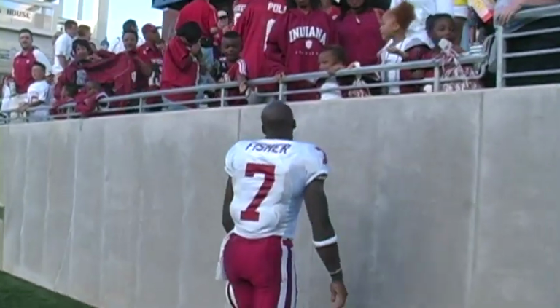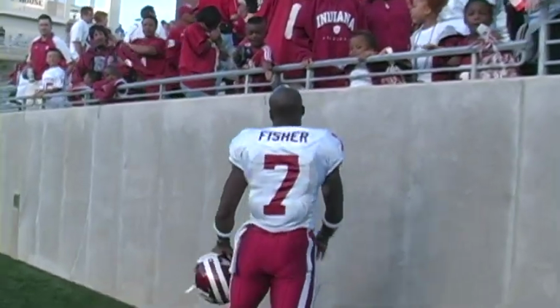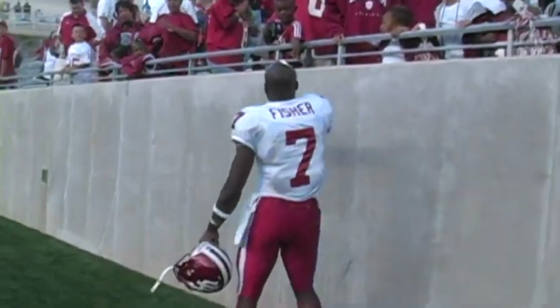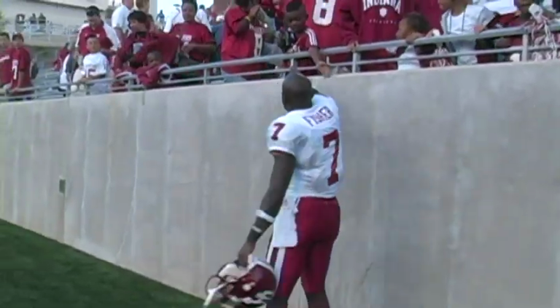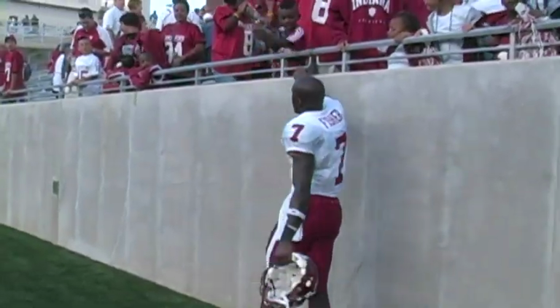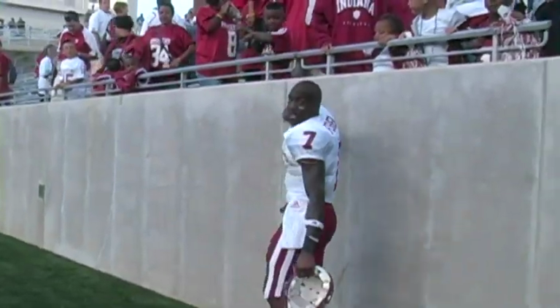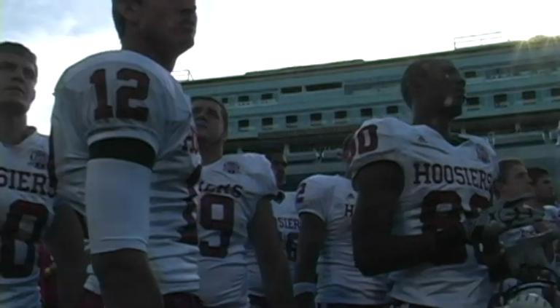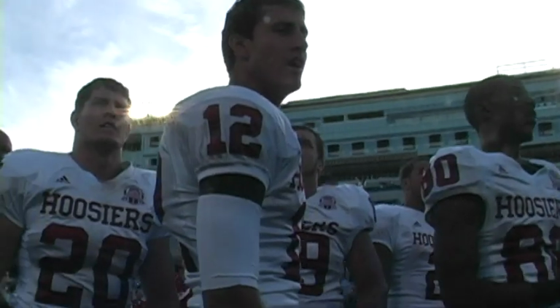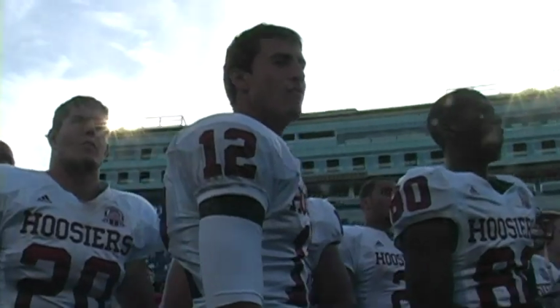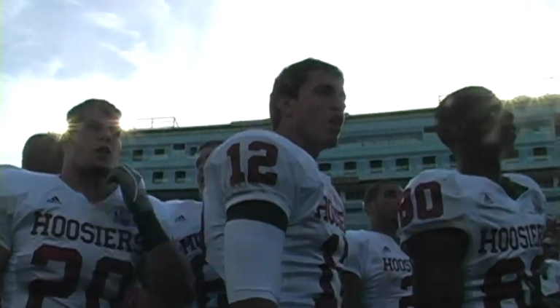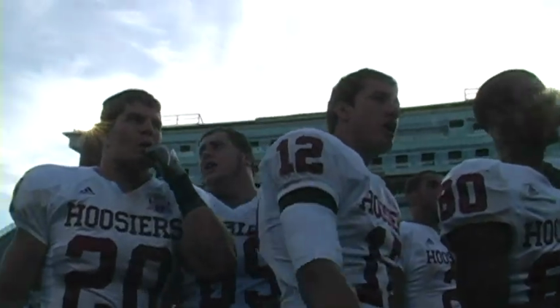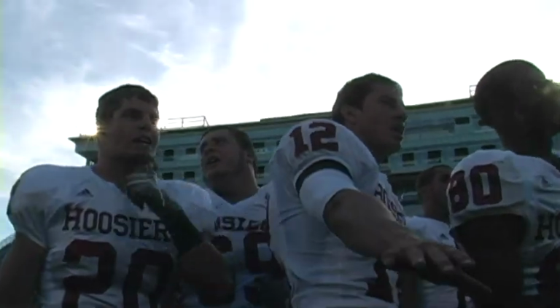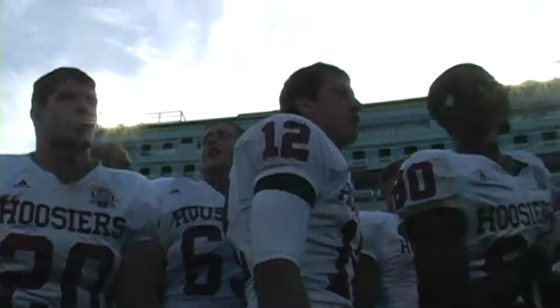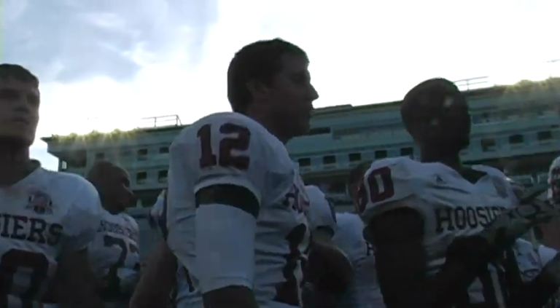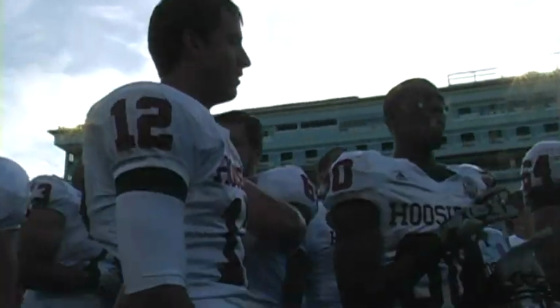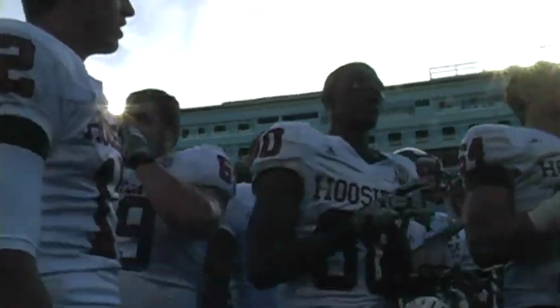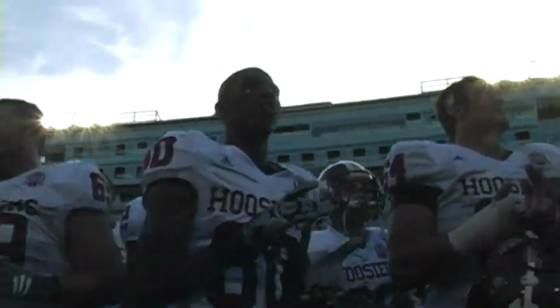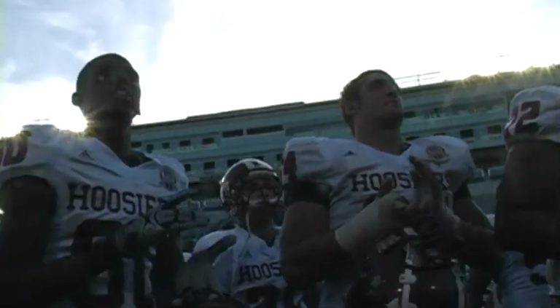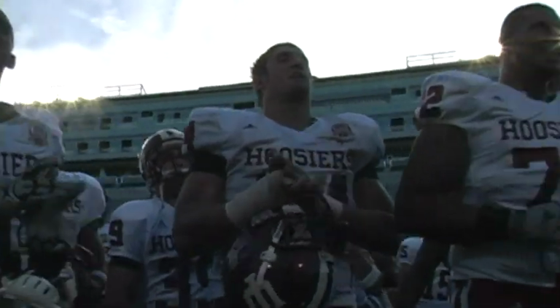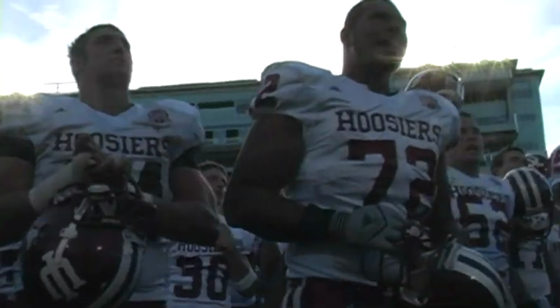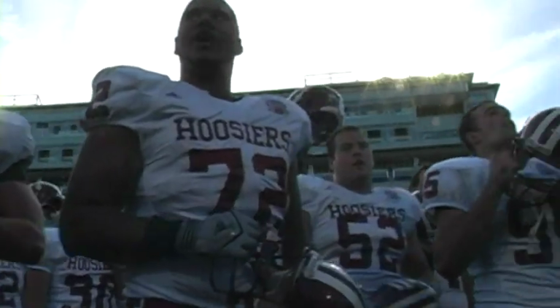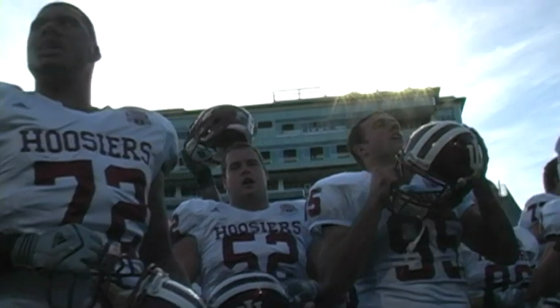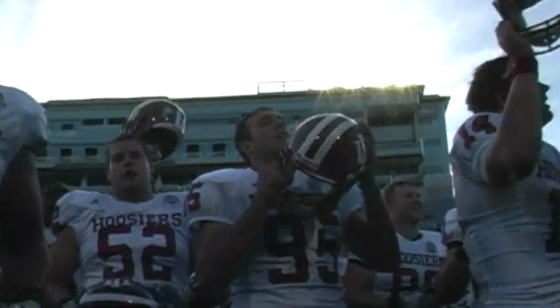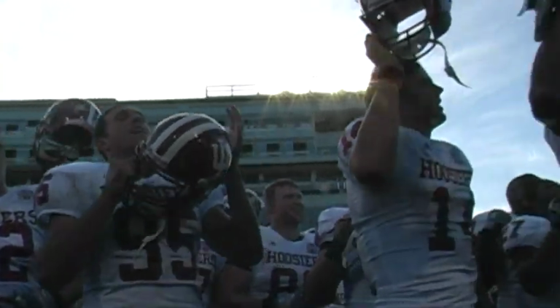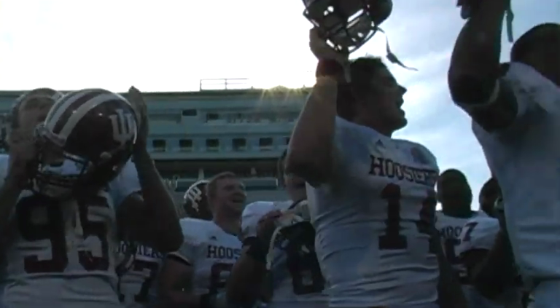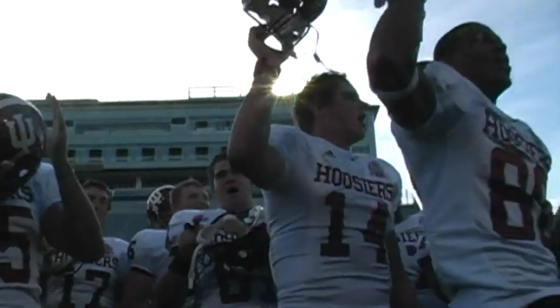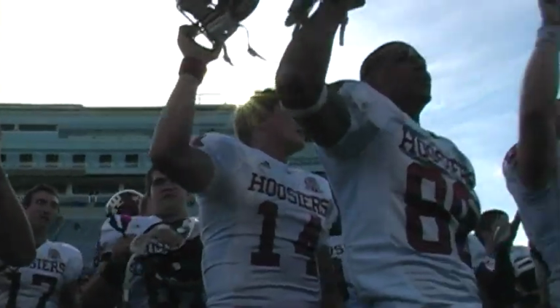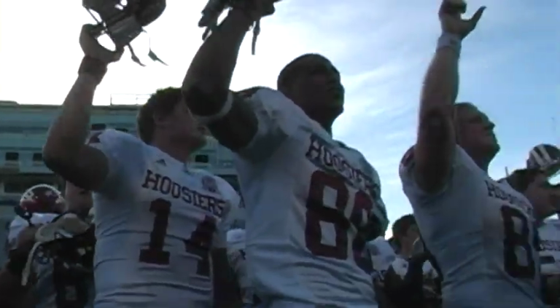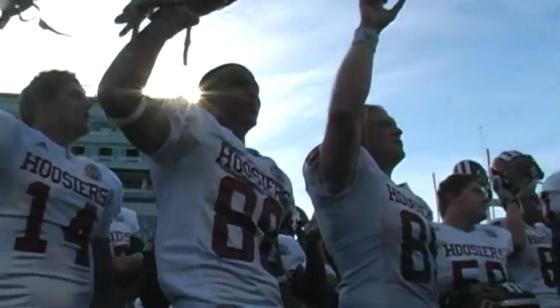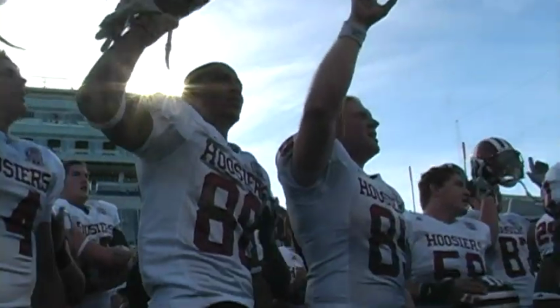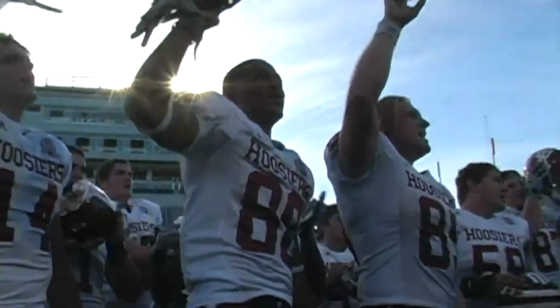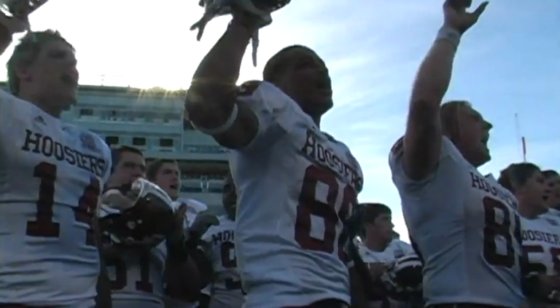IU's good defensive play along with a season-high 38 points scored gave Indiana their first road win in nearly two years. From Infocision Stadium, I'm Josh Greenberg, Hoosiers Sports Night.